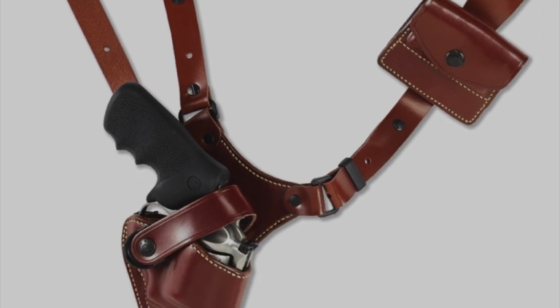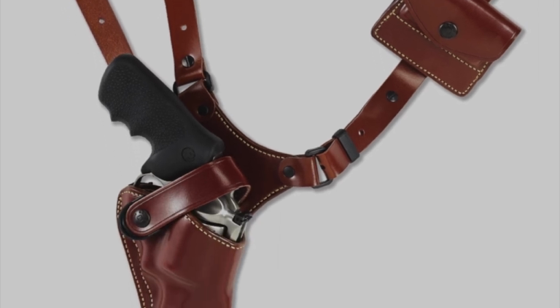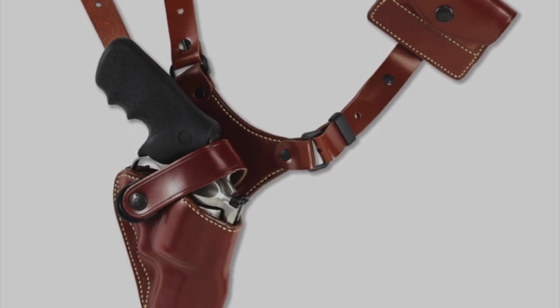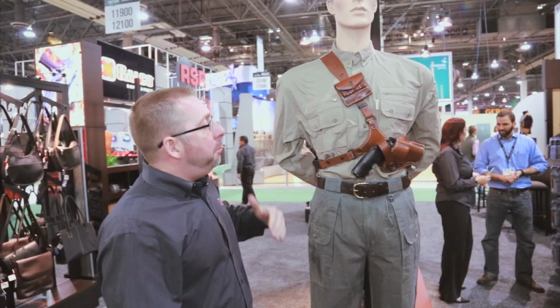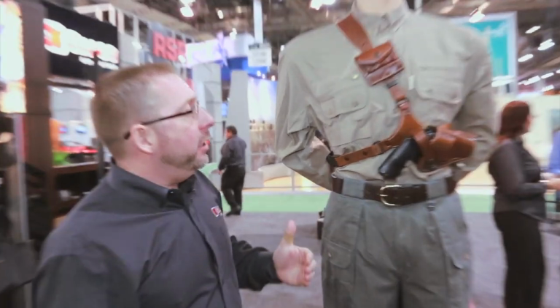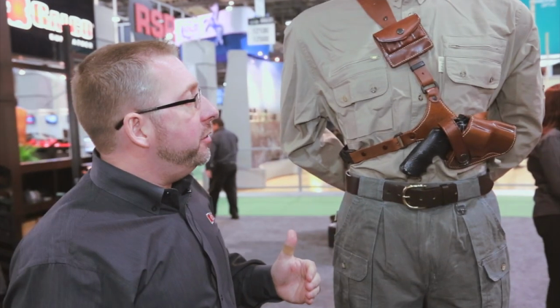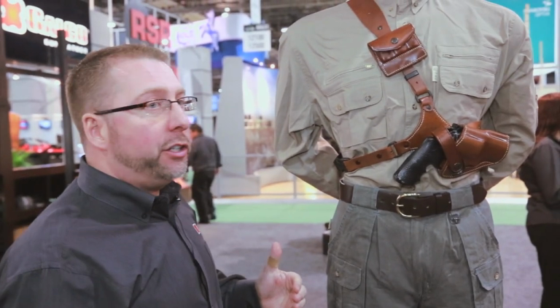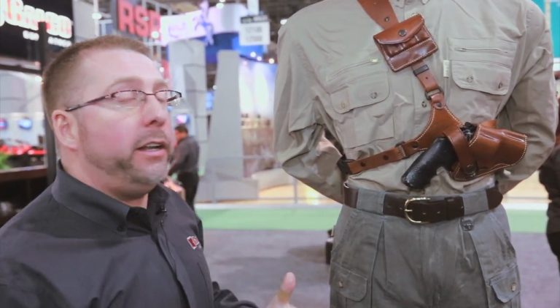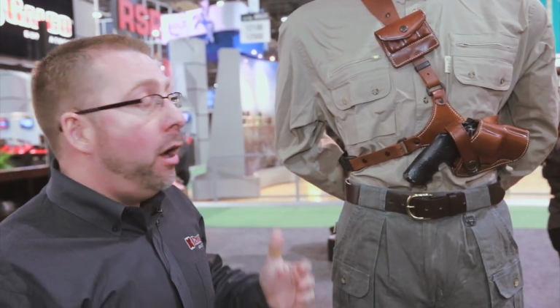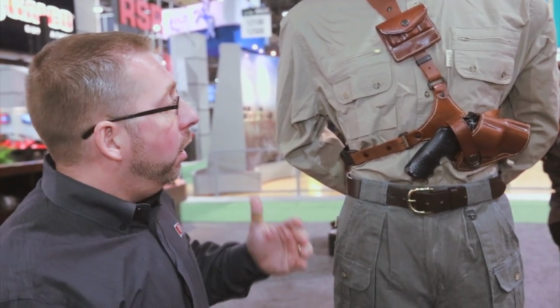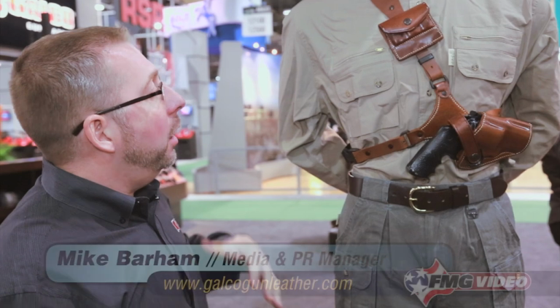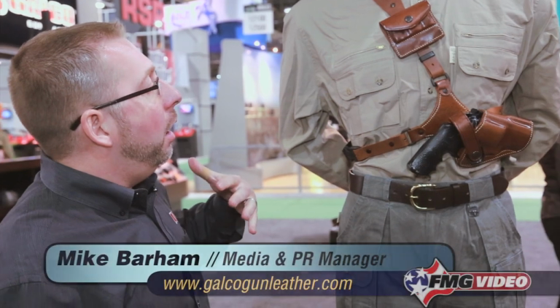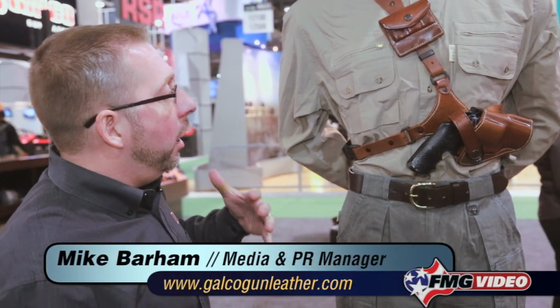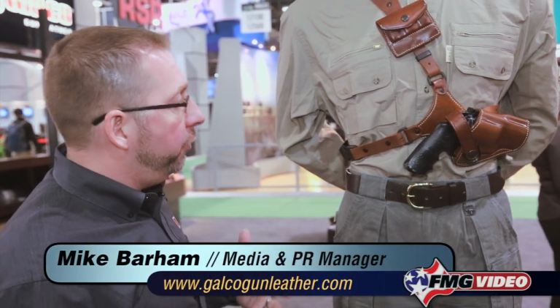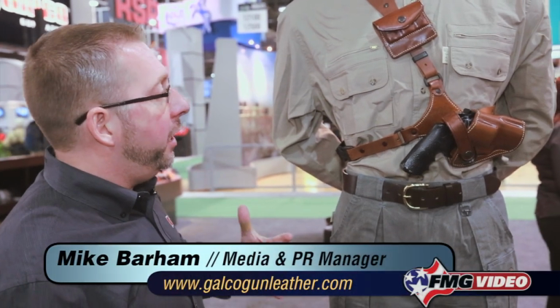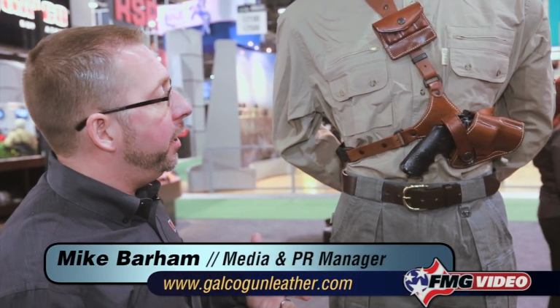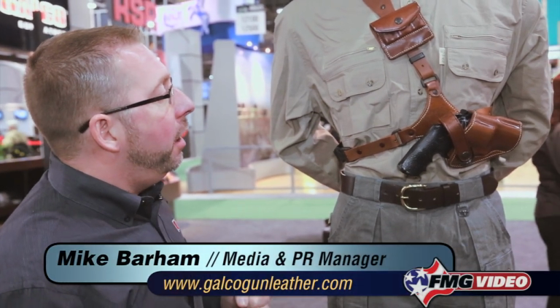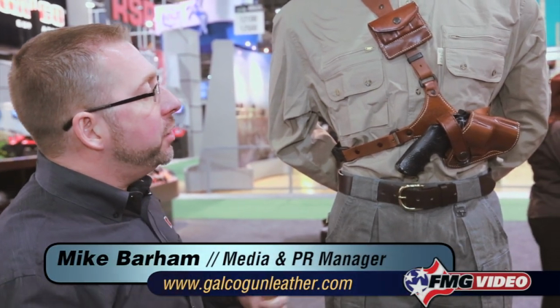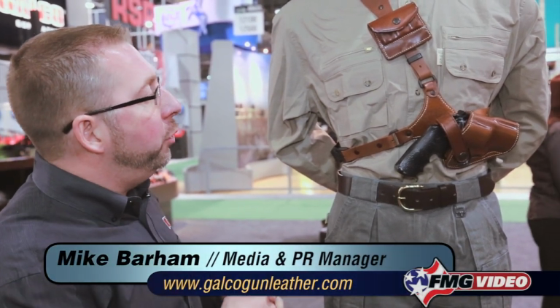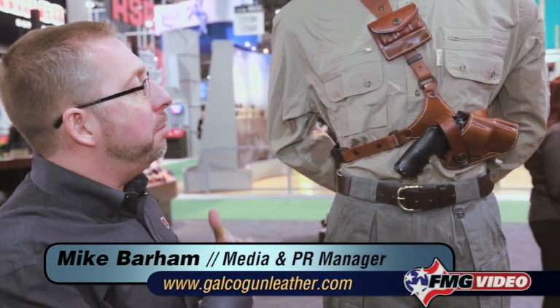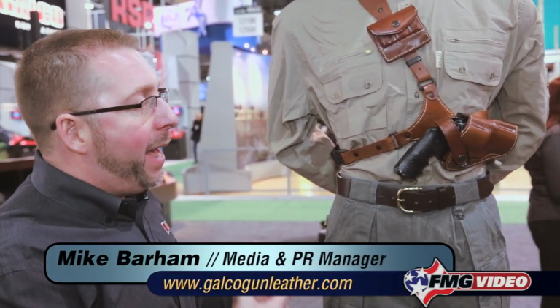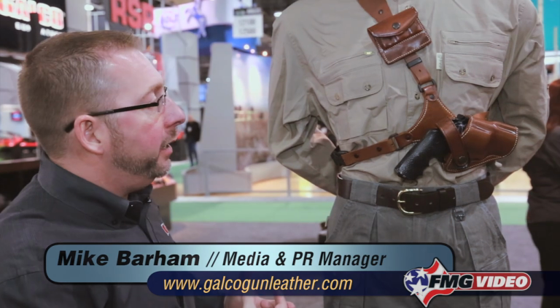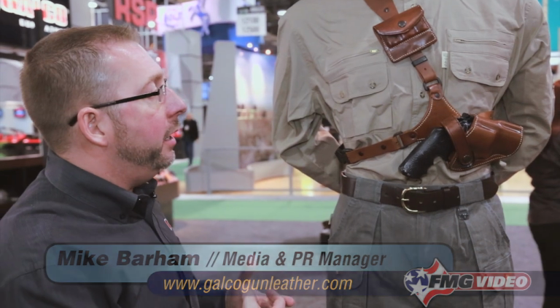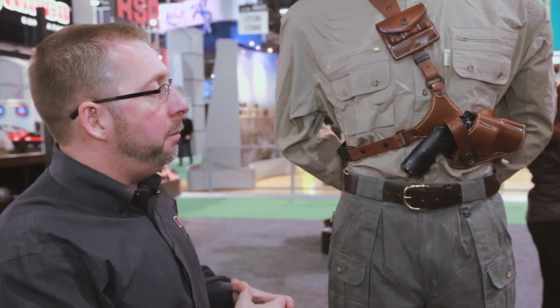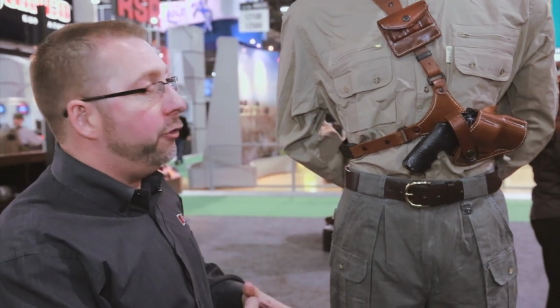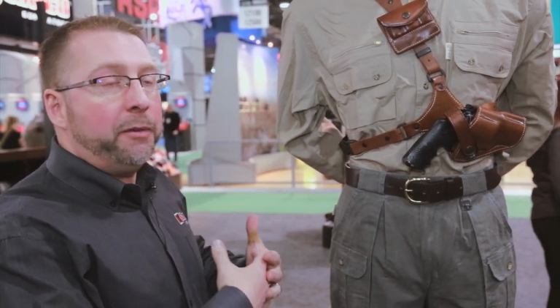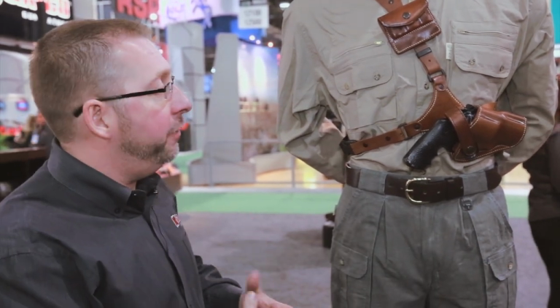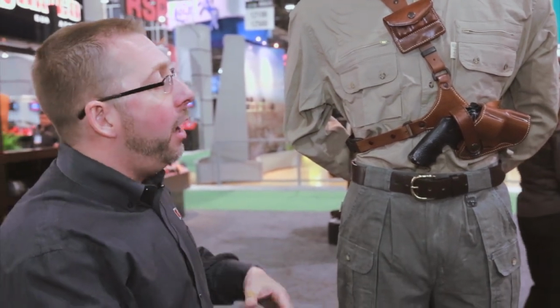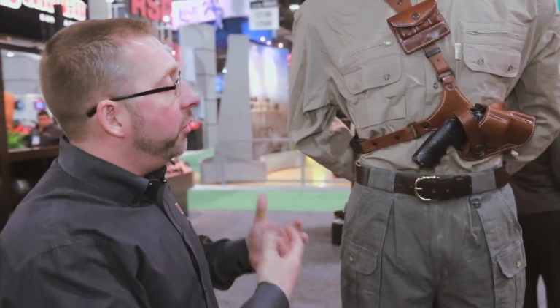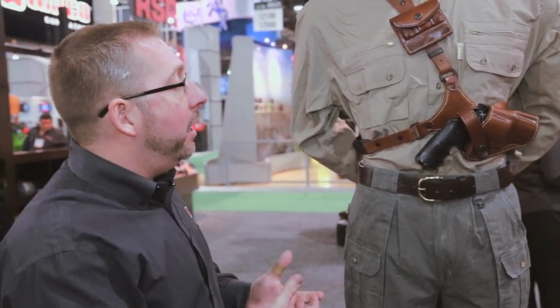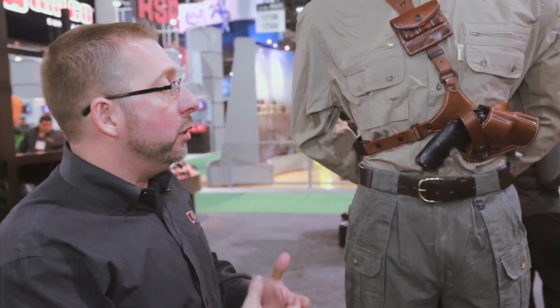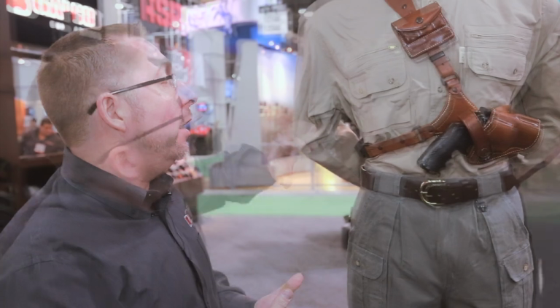Mike Barham explains: Basically what we set out to create here was a comfortable carry rig for somebody who's maybe backpacking in bear country, maybe fly fishing, or as a backup to a long gun.